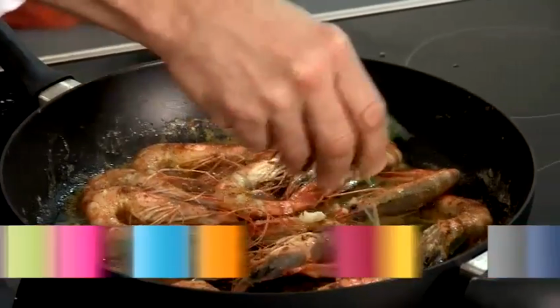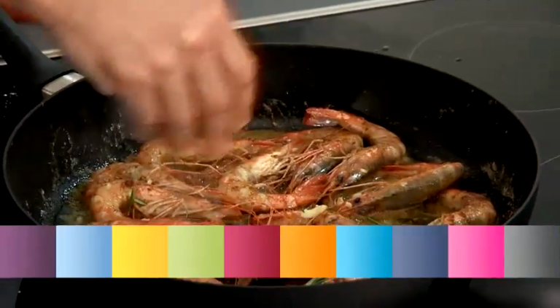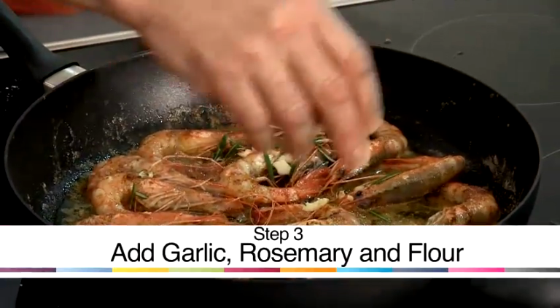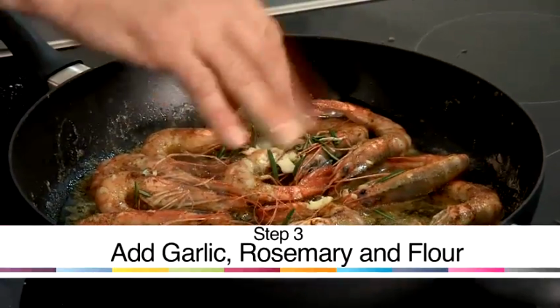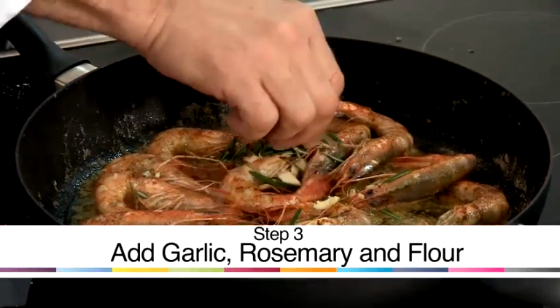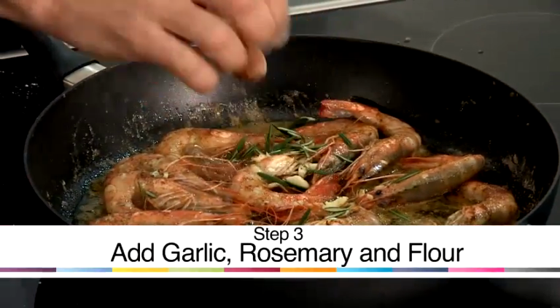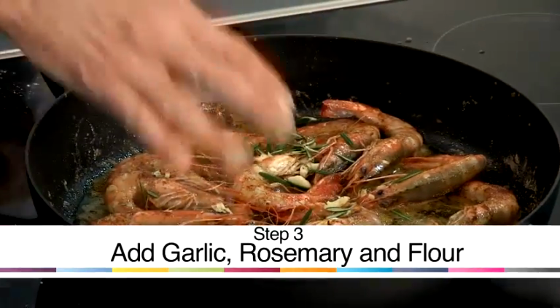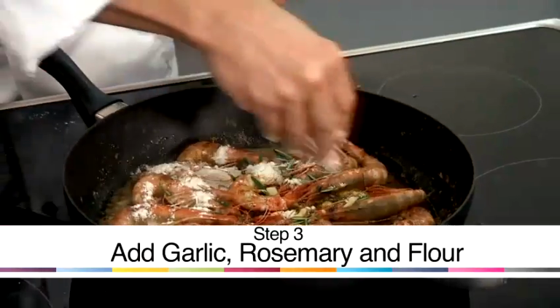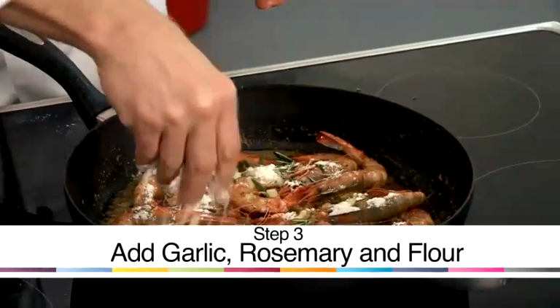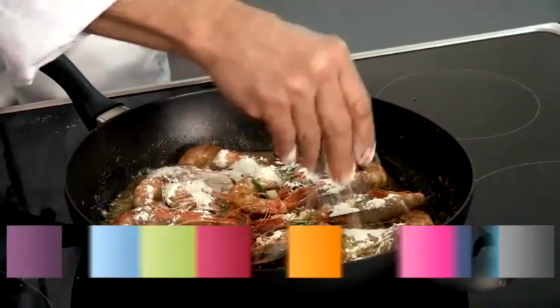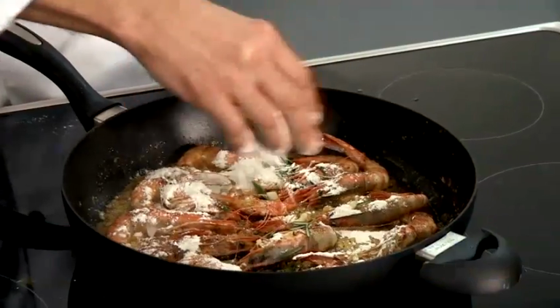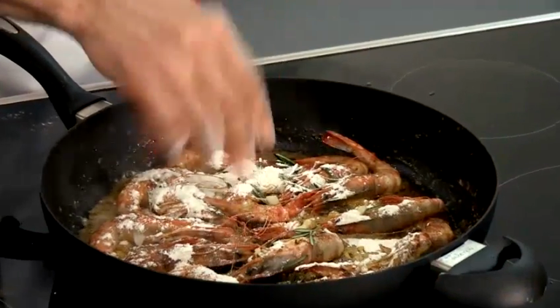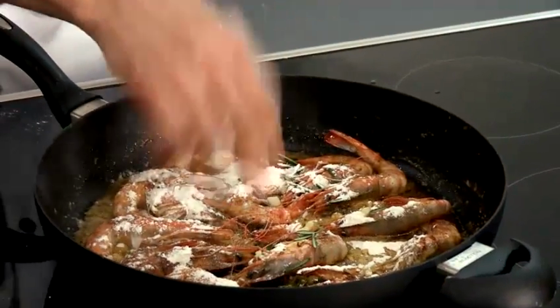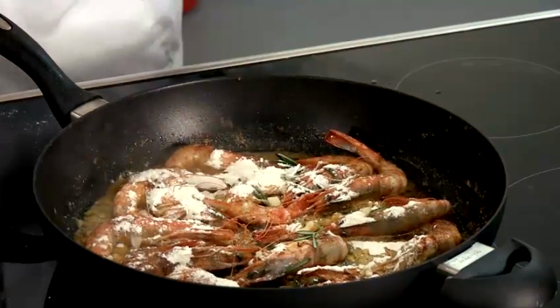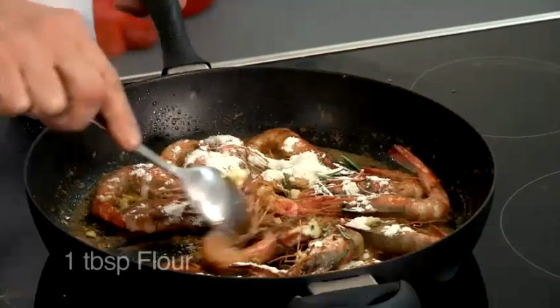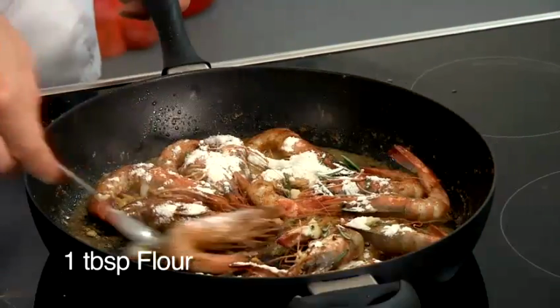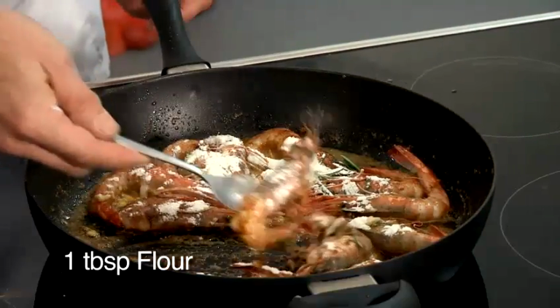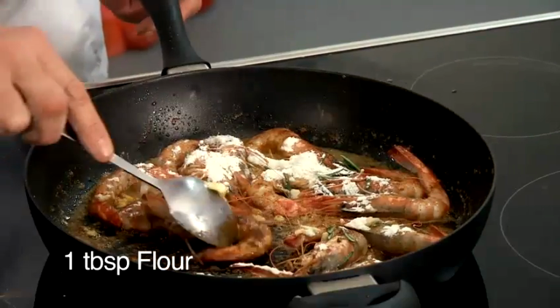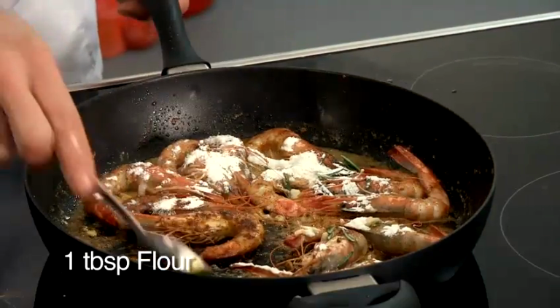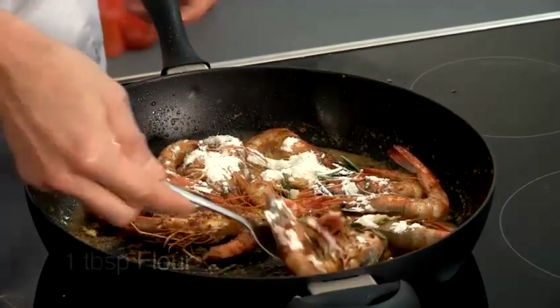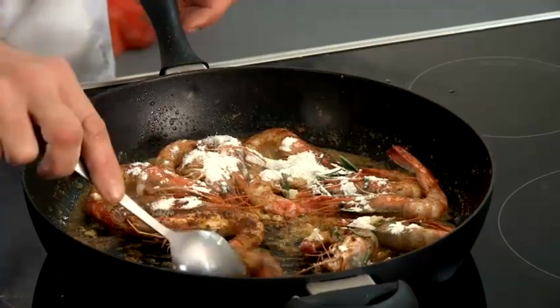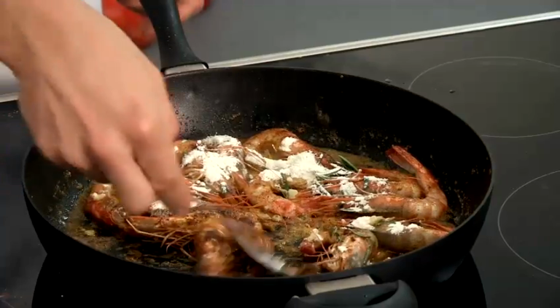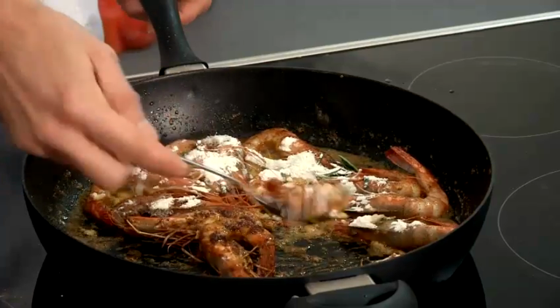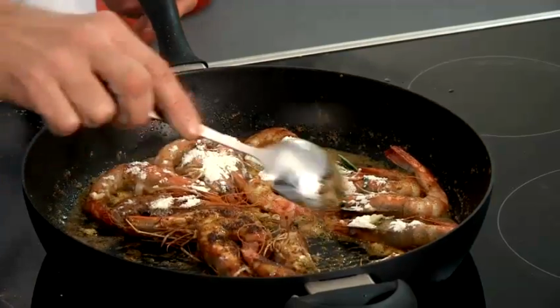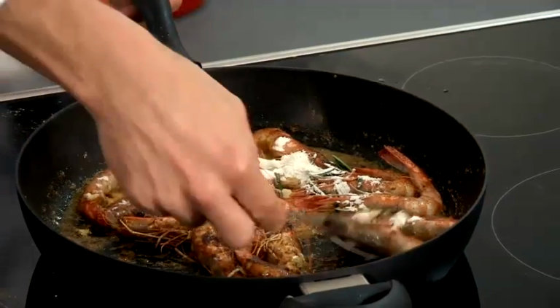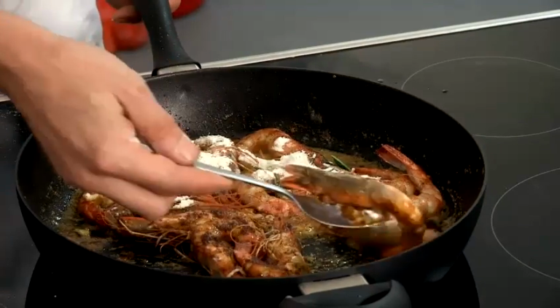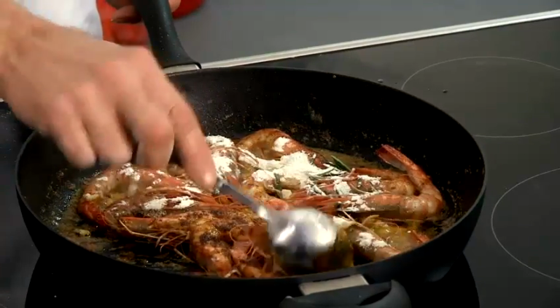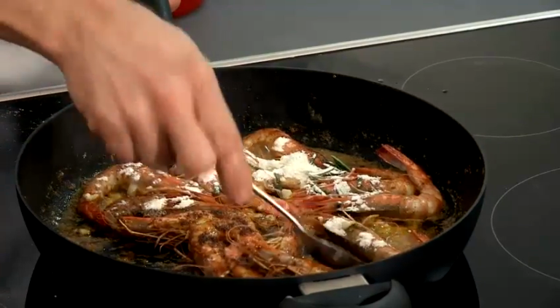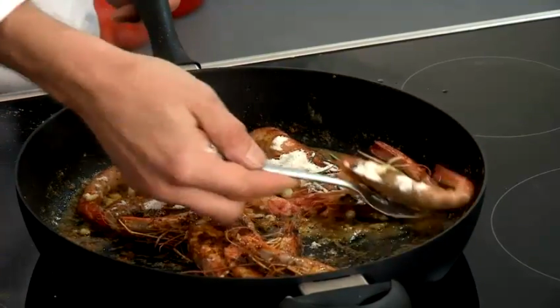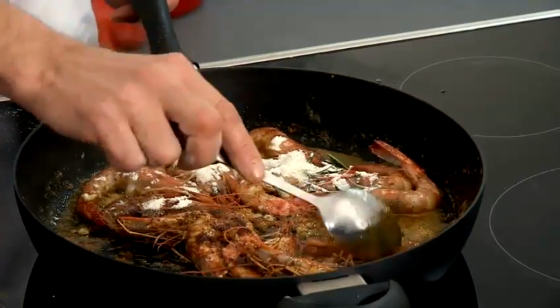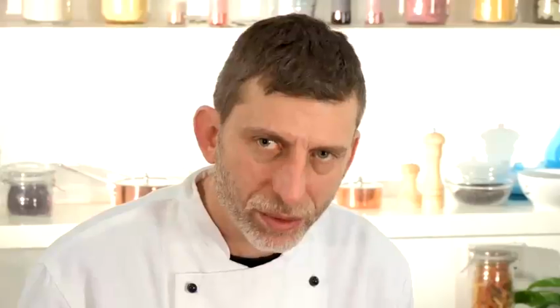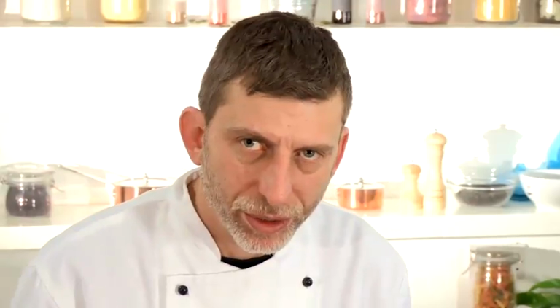Now we'll be adding the garlic and rosemary. We start to add the flour, dusting it and creating almost a roux. As I'm turning the prawns over again I'm actually cooking the flour. And now we're going to be ready to start adding some liquids to it.